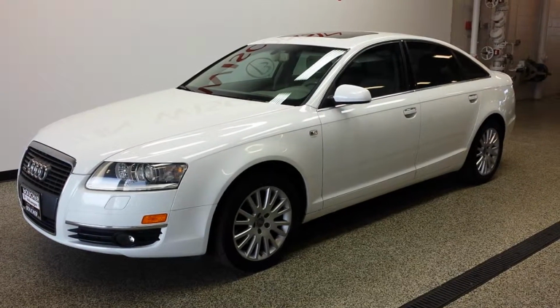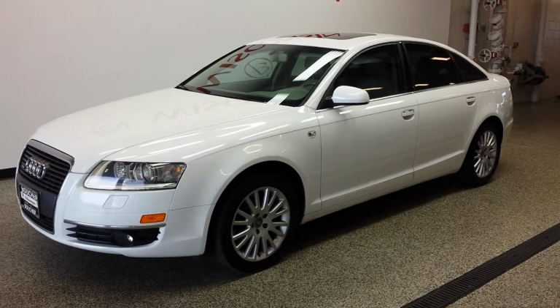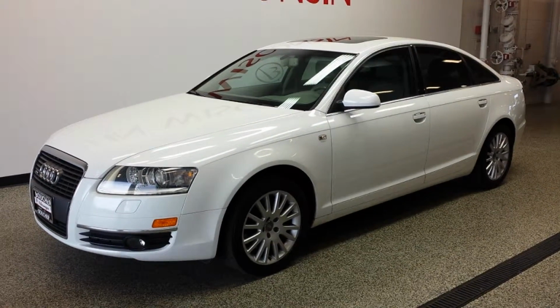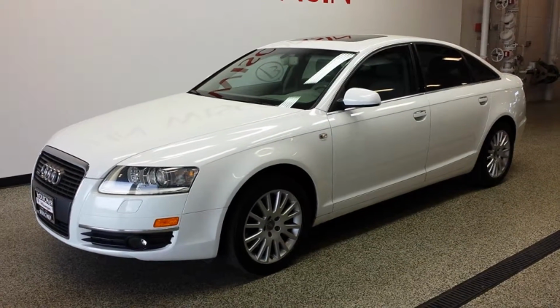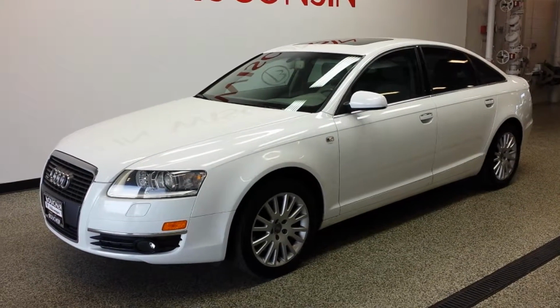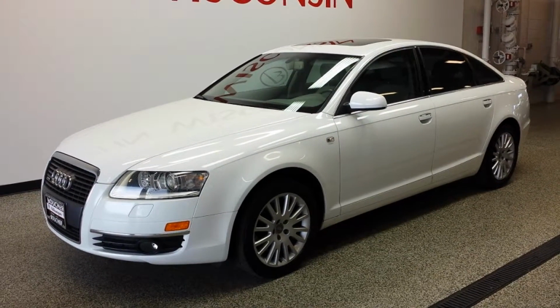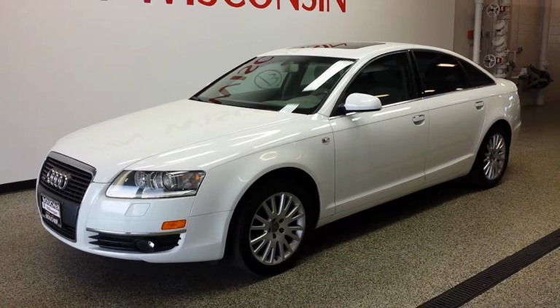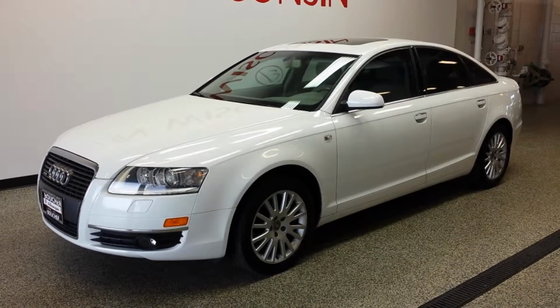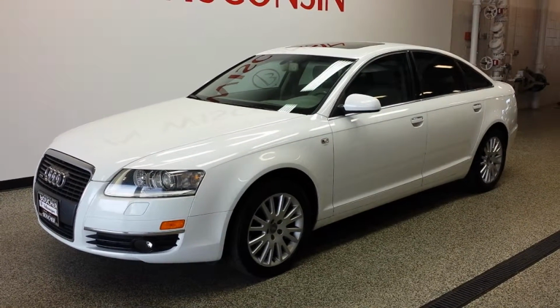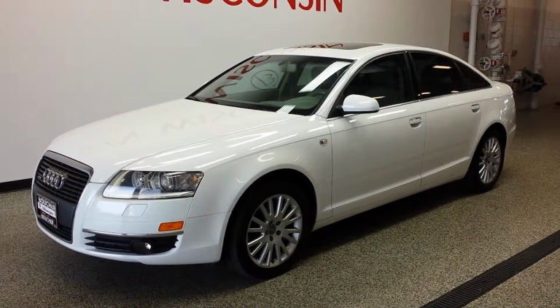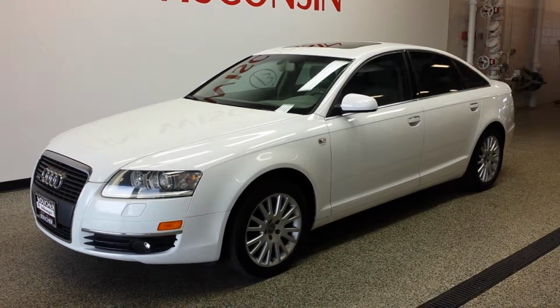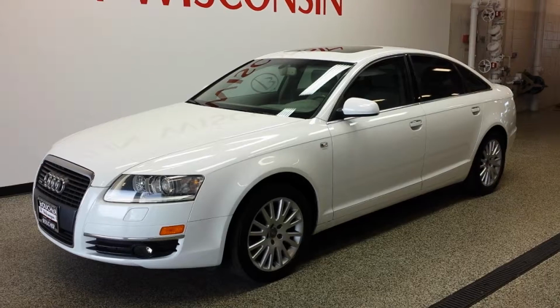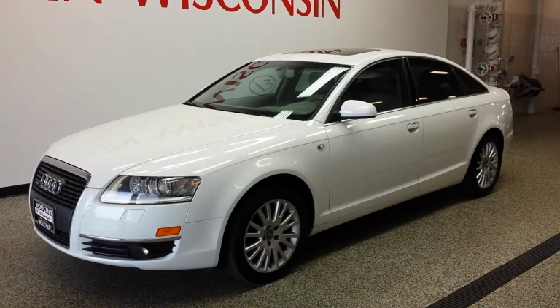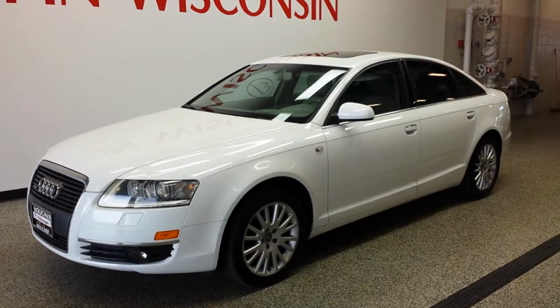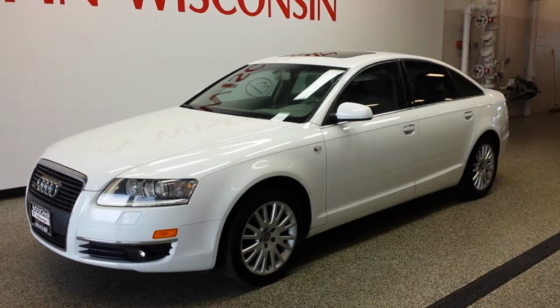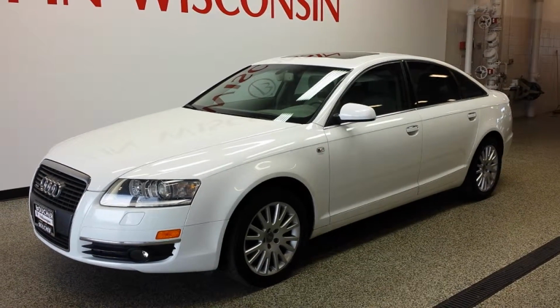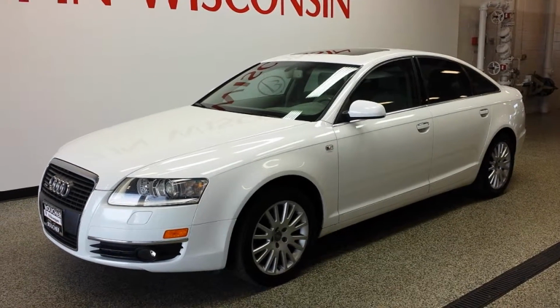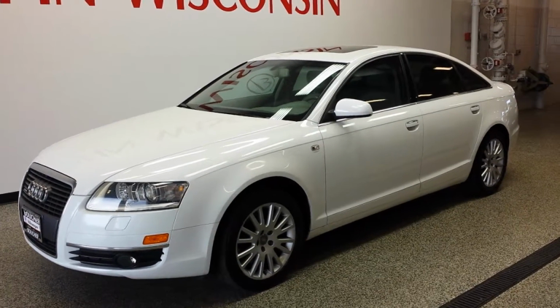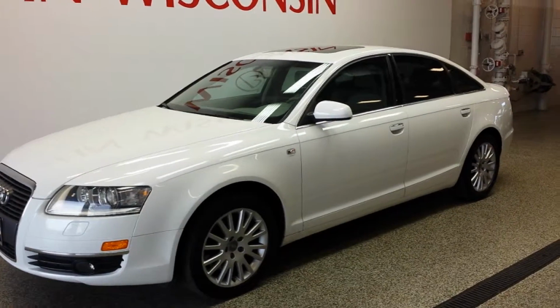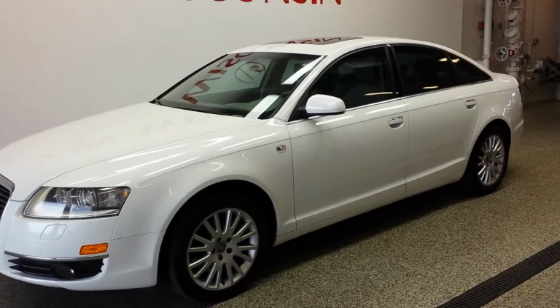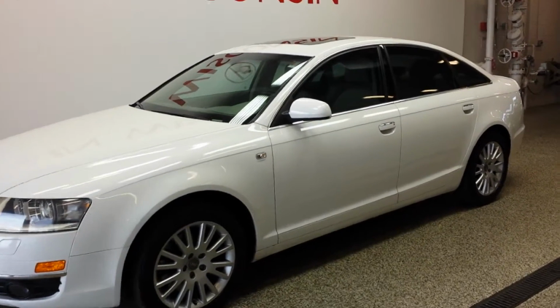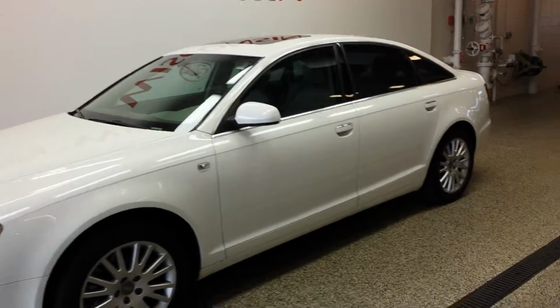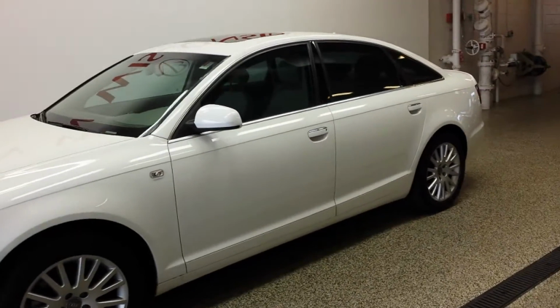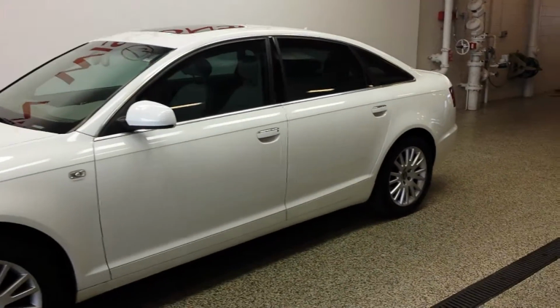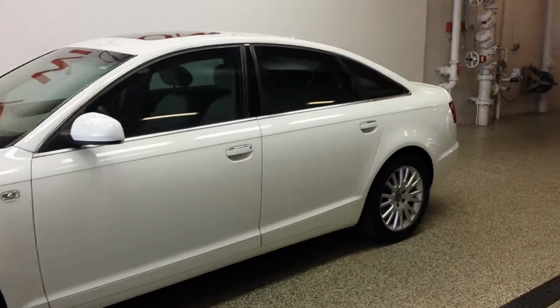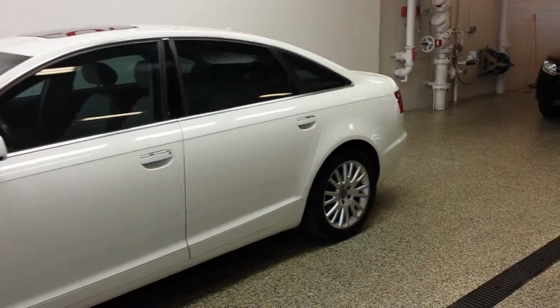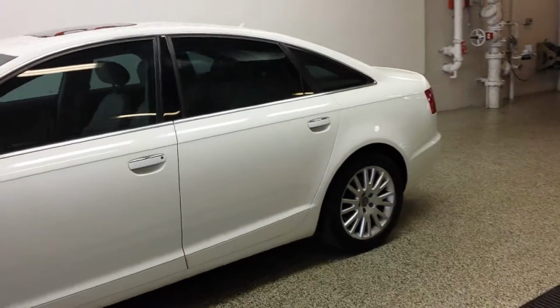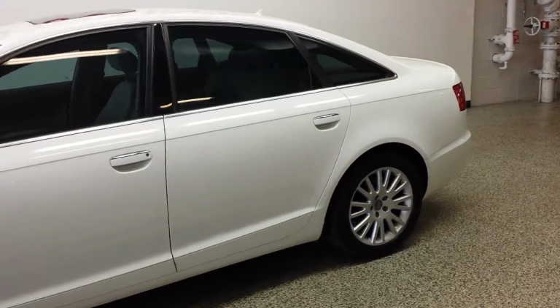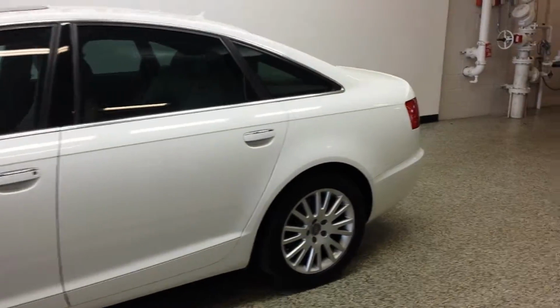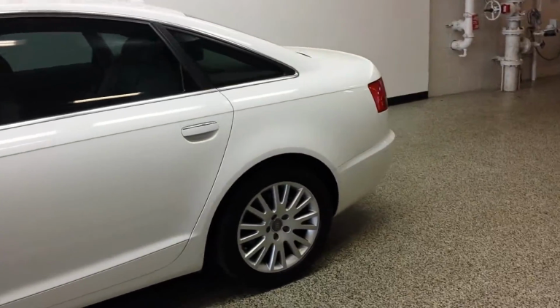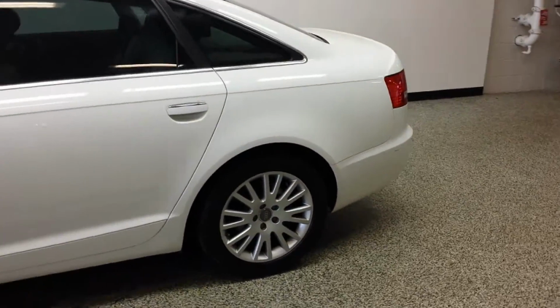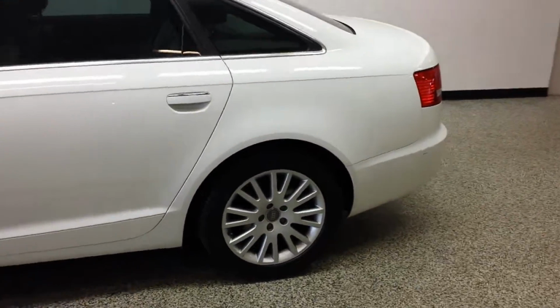Hello everyone. Amber here with Boucher Volkswagen of Franklin. I am presenting to you a 2007 Audi A6. This is a really clean car — as you can see it's in good condition.